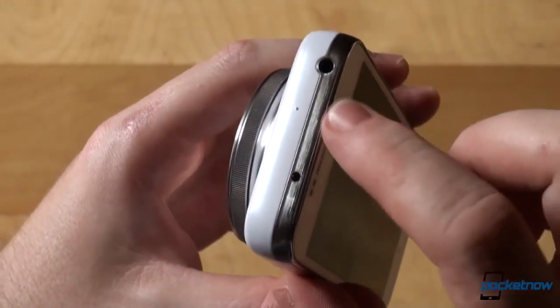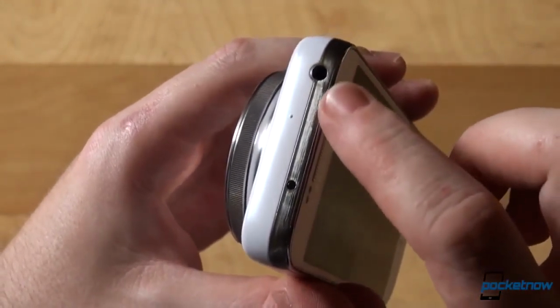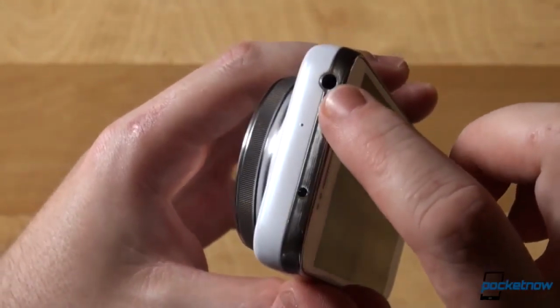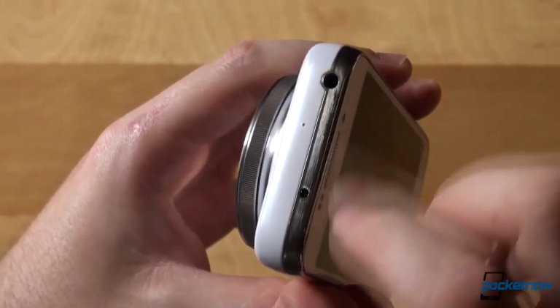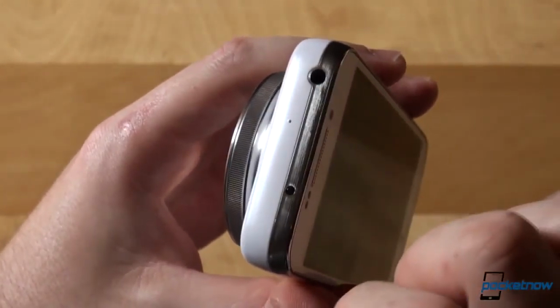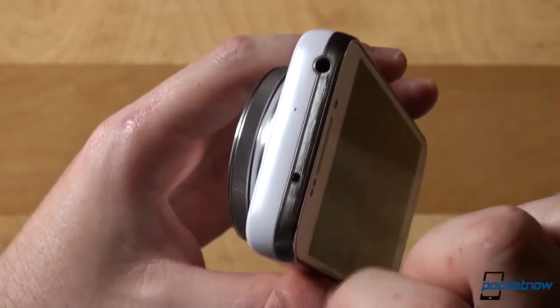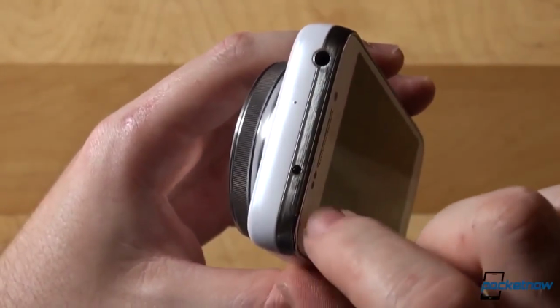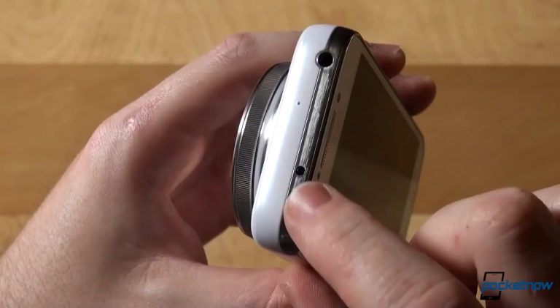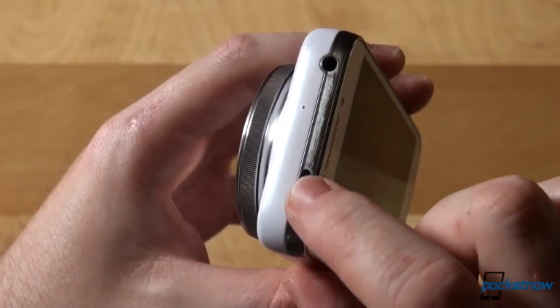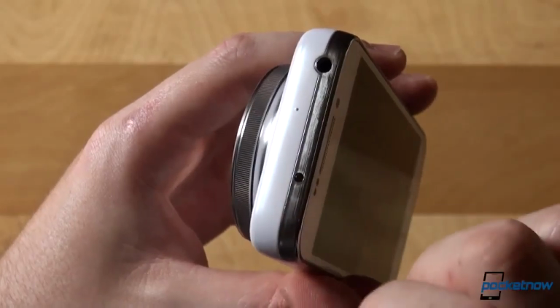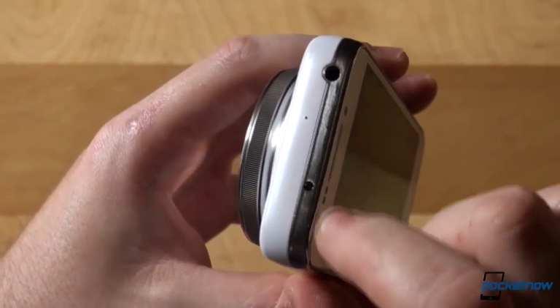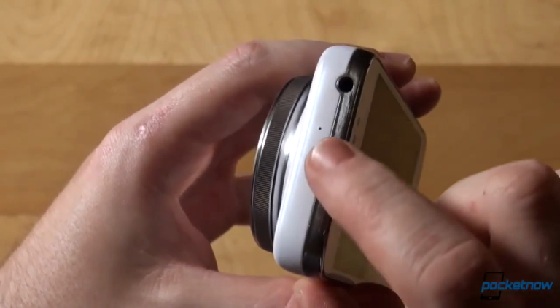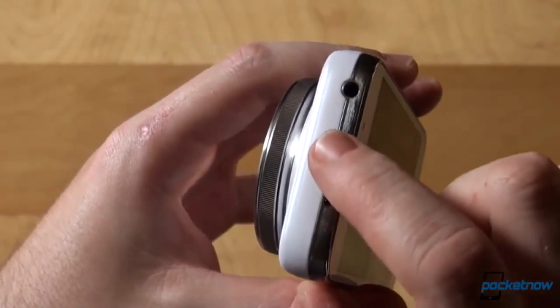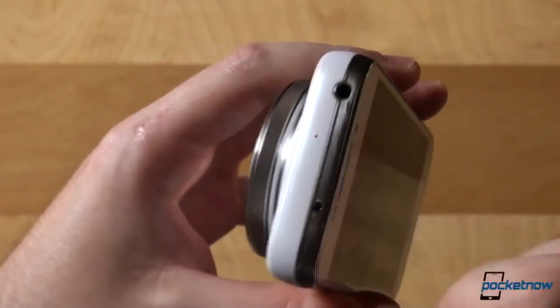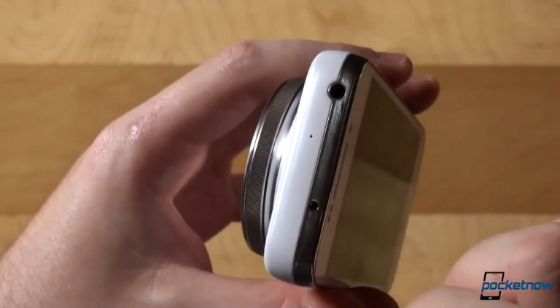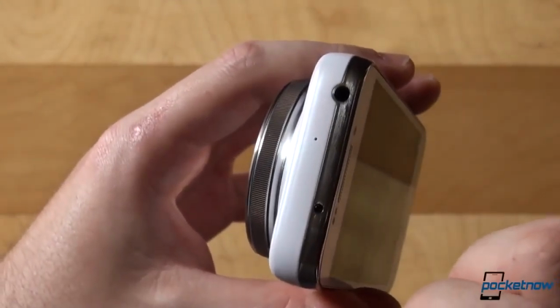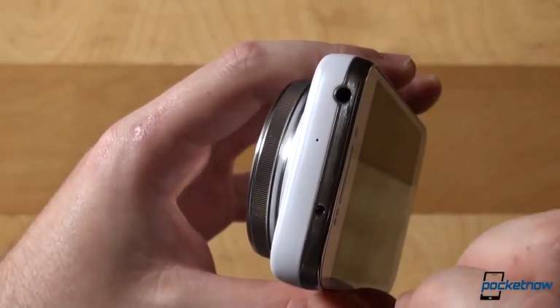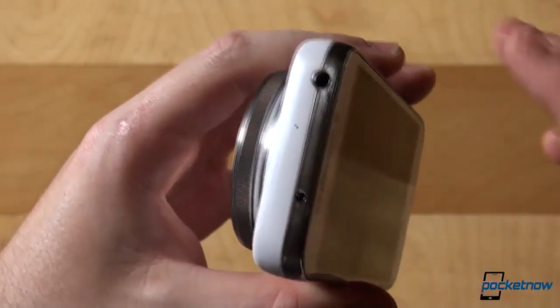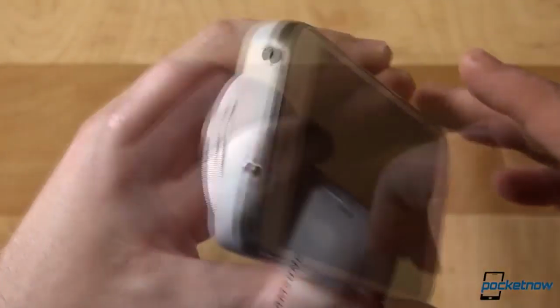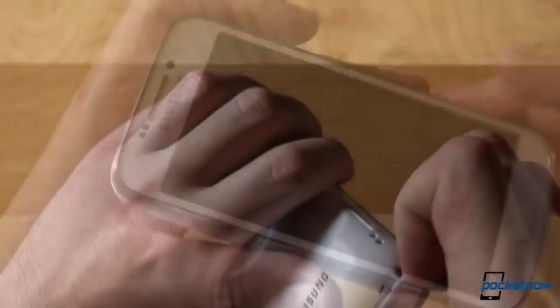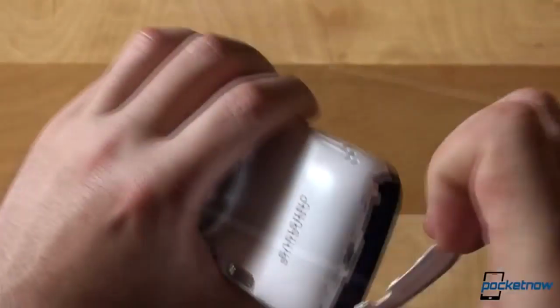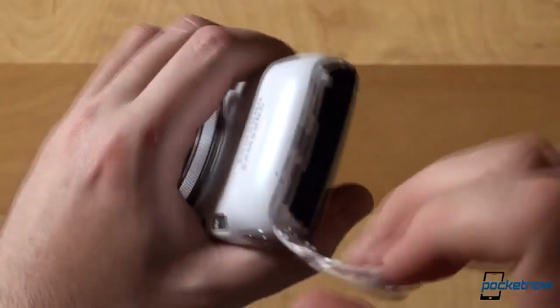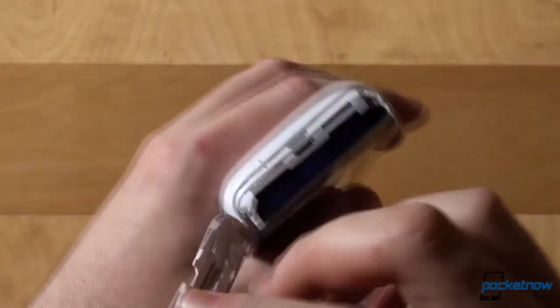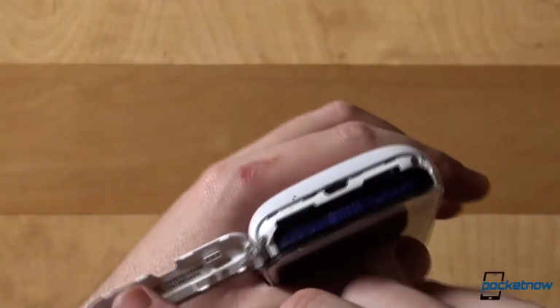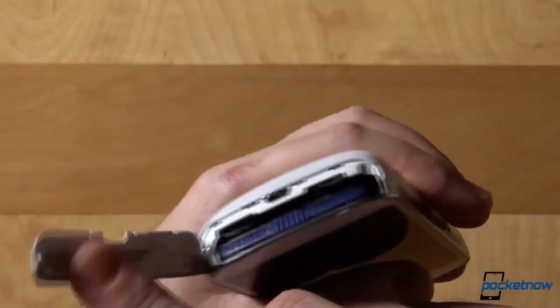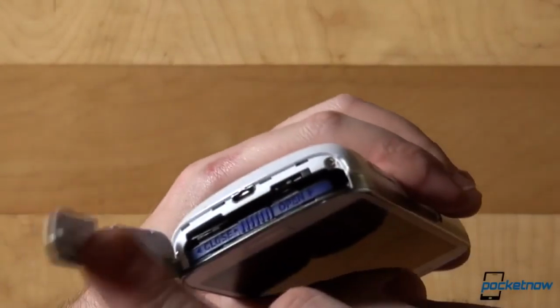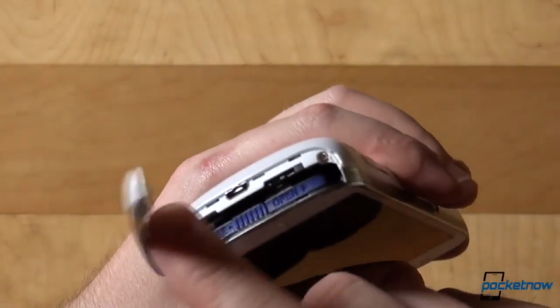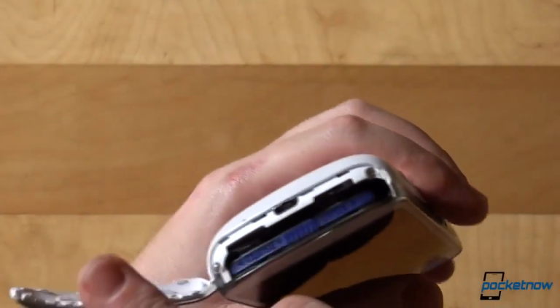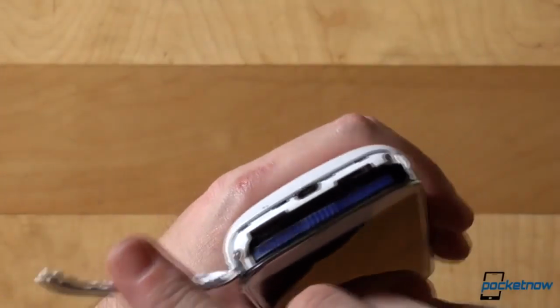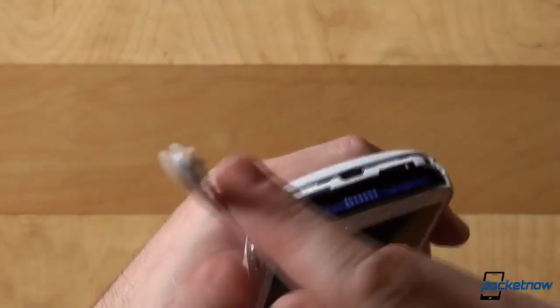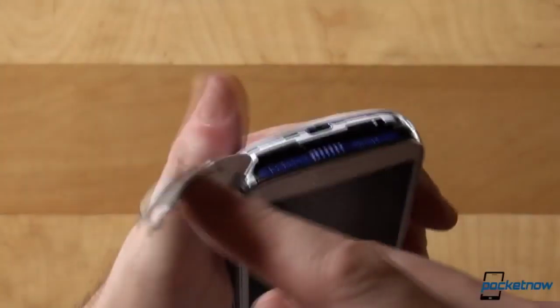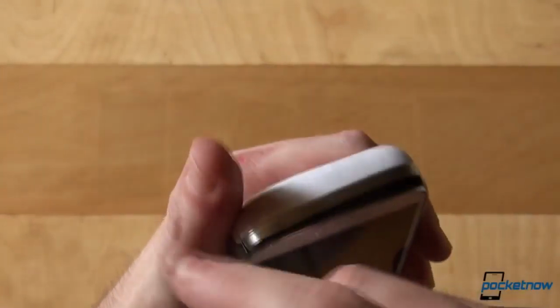The top features a 3.5mm headphone jack, as well as the microphone and an IR blaster. On the bottom there's the microUSB port, as well as the flap for the battery and SIM card slot.